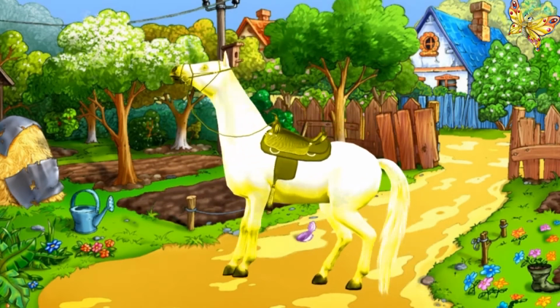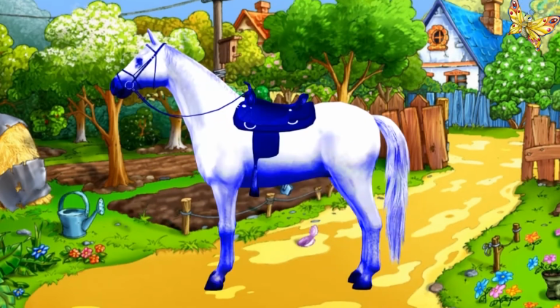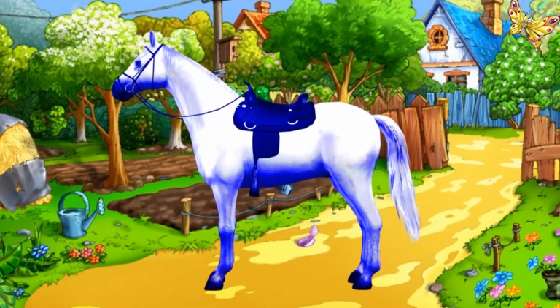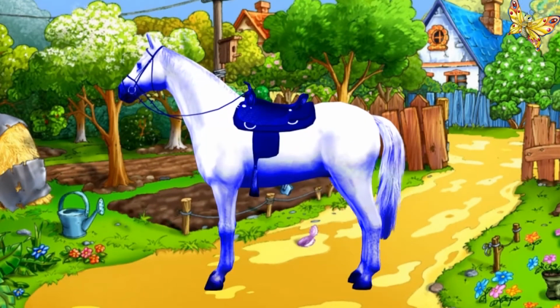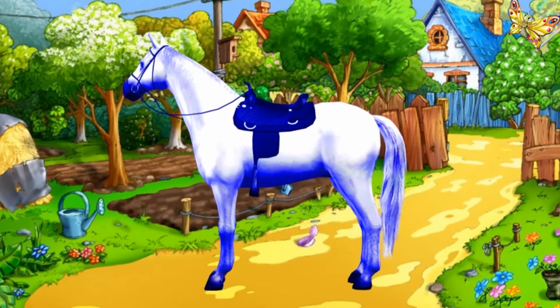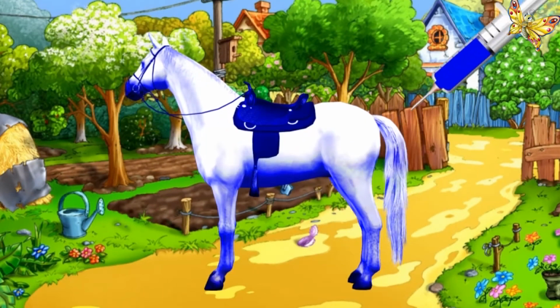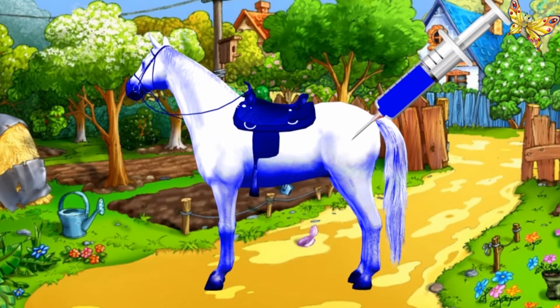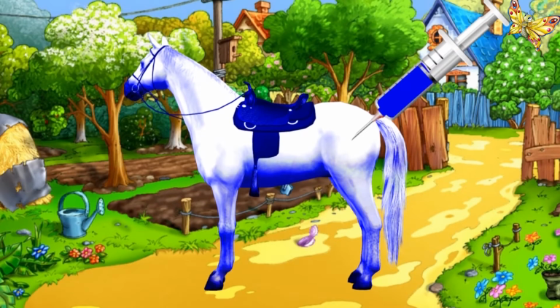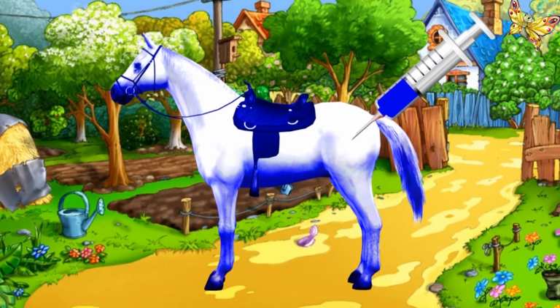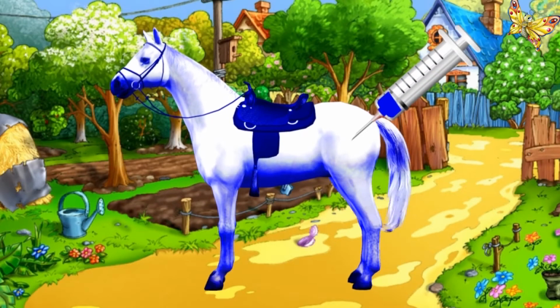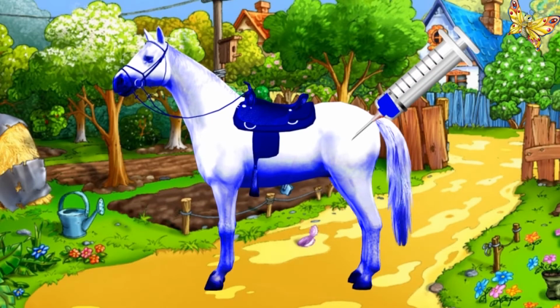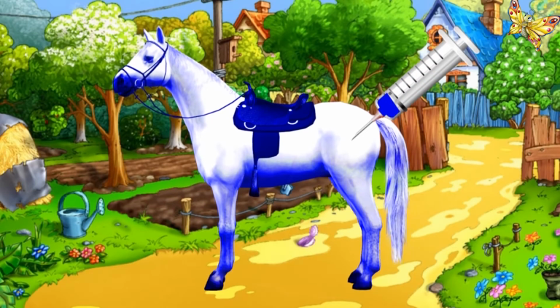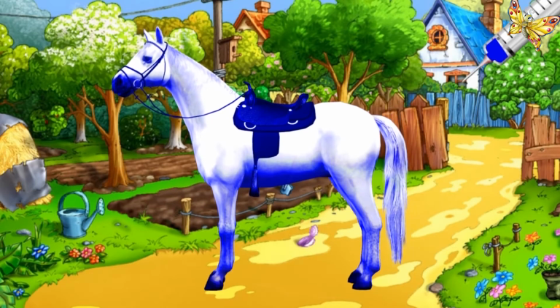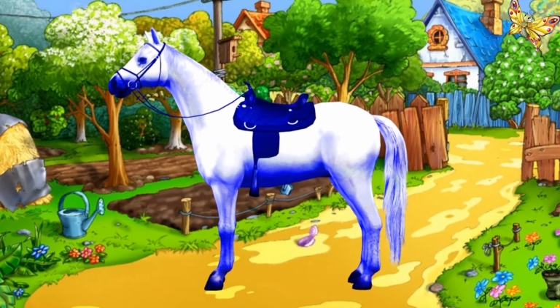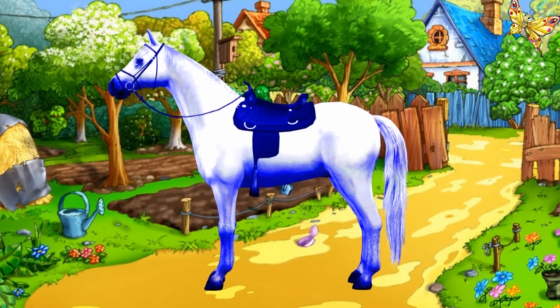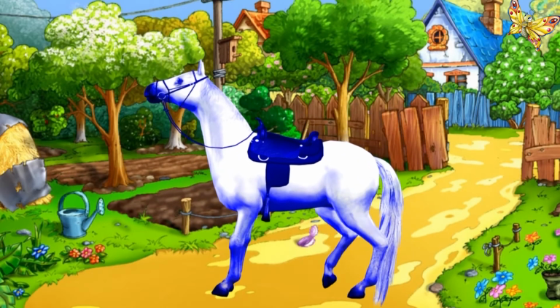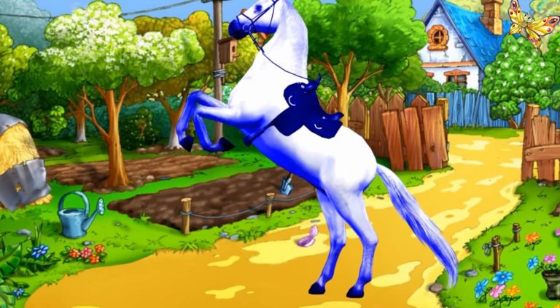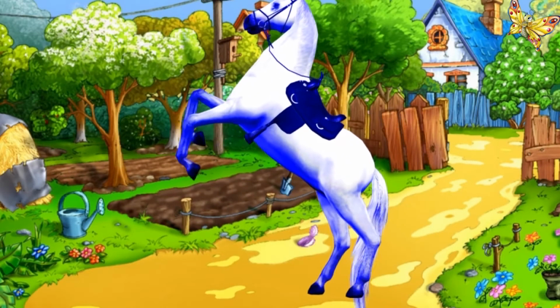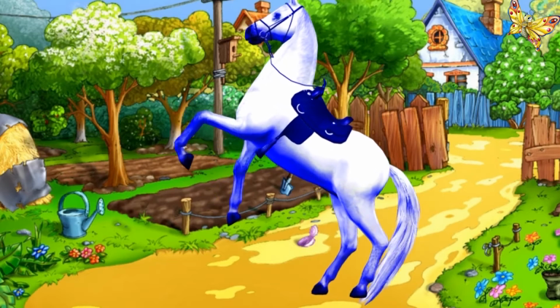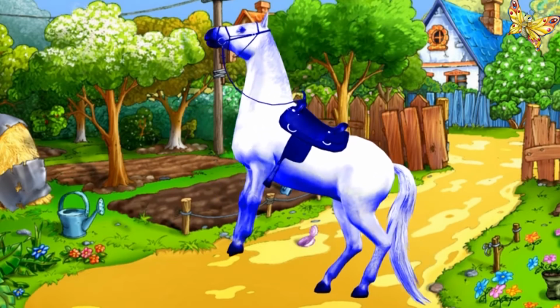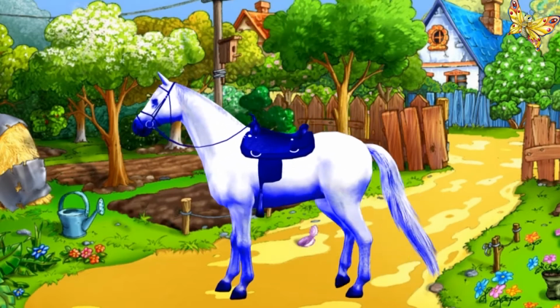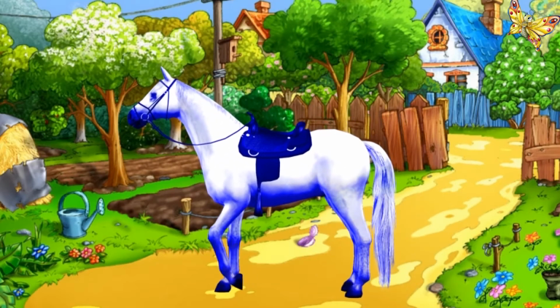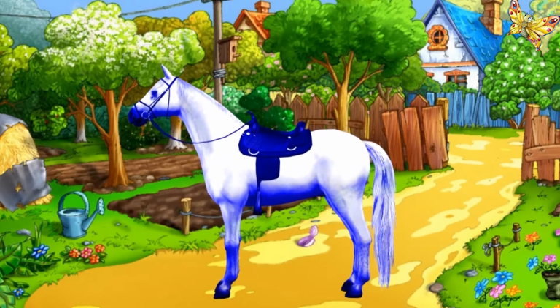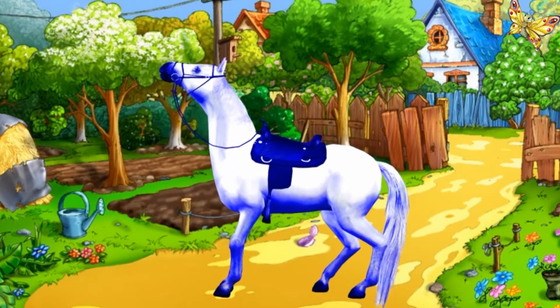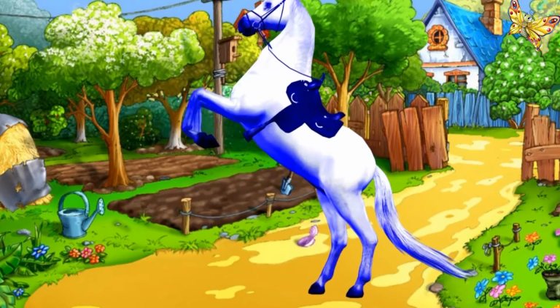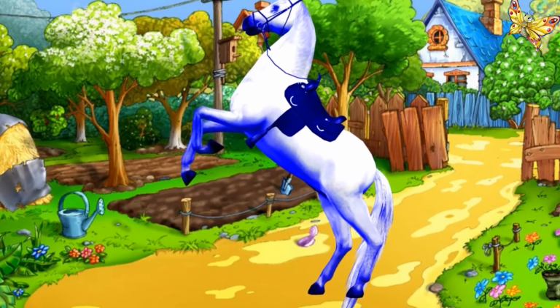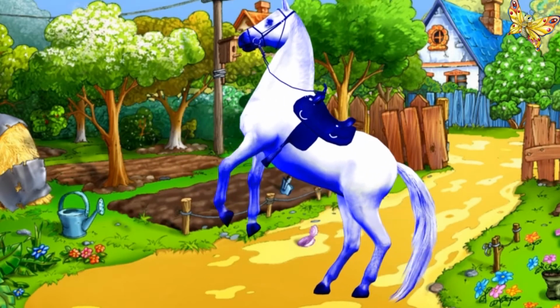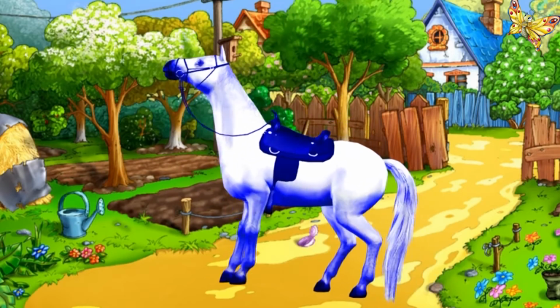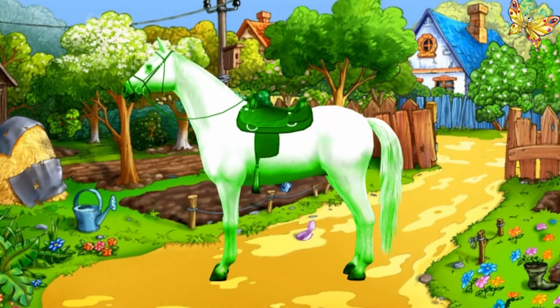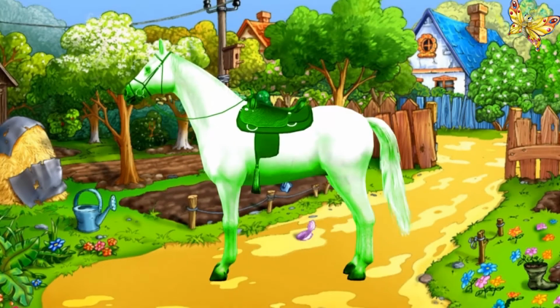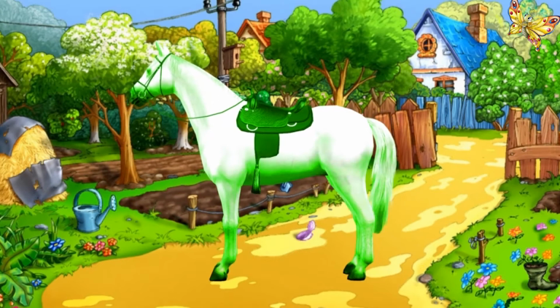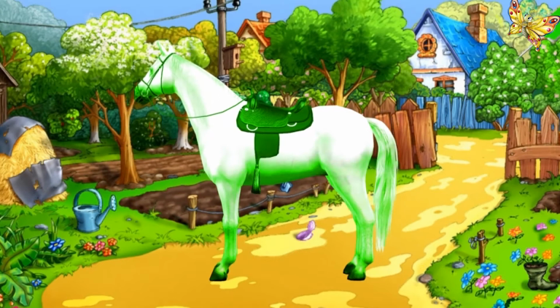Blue. This is blue. Green. This is green.